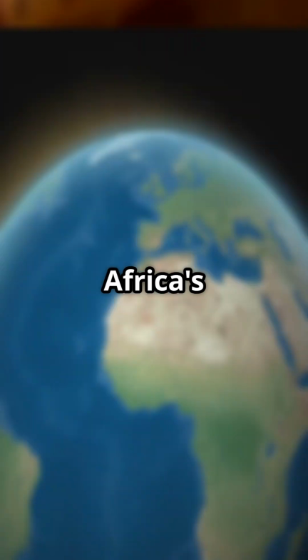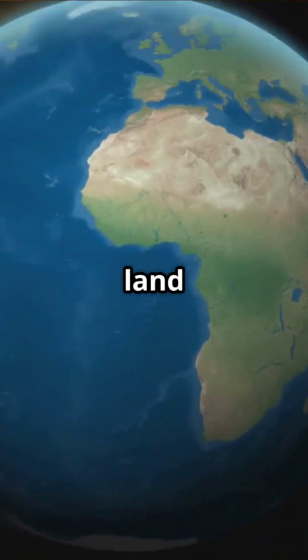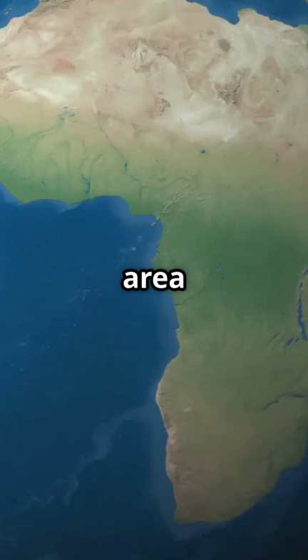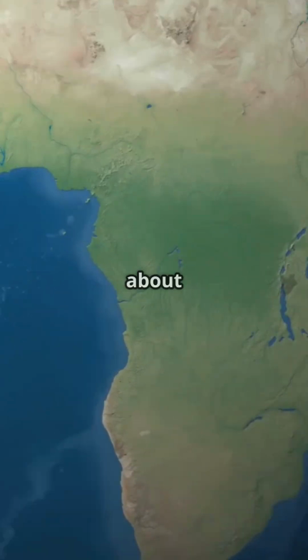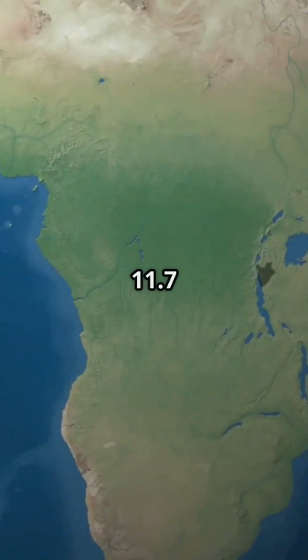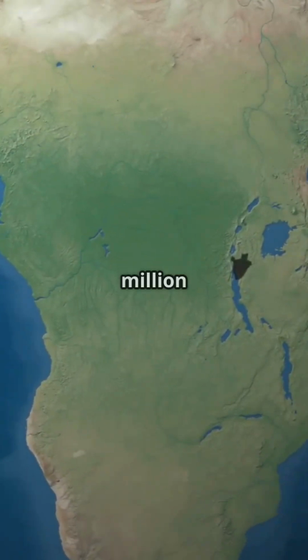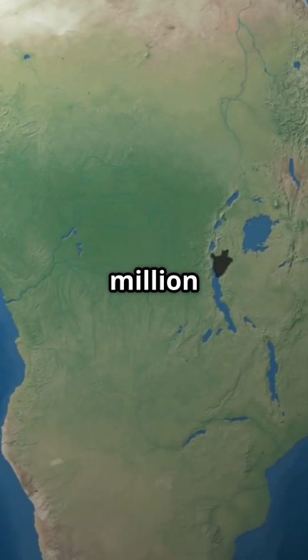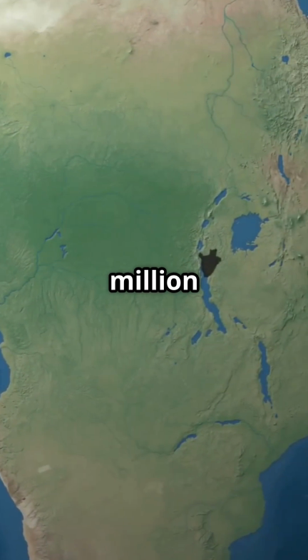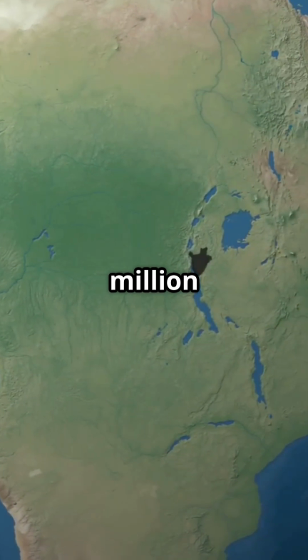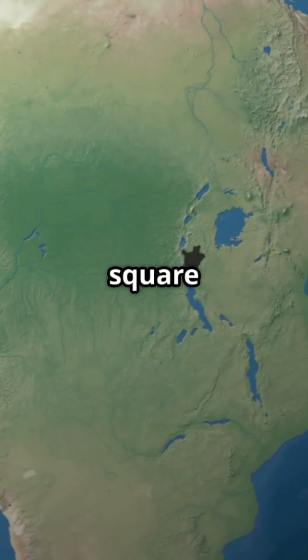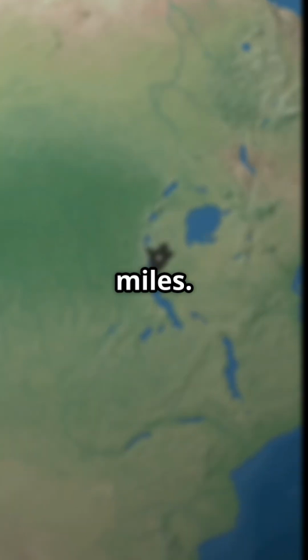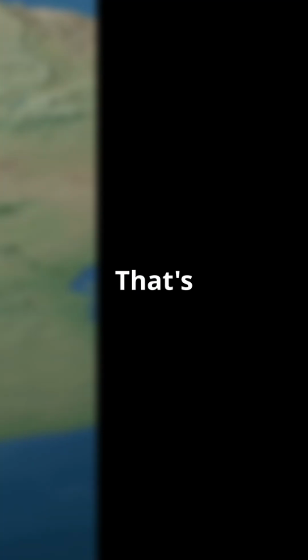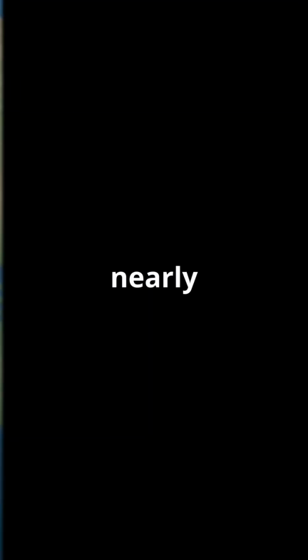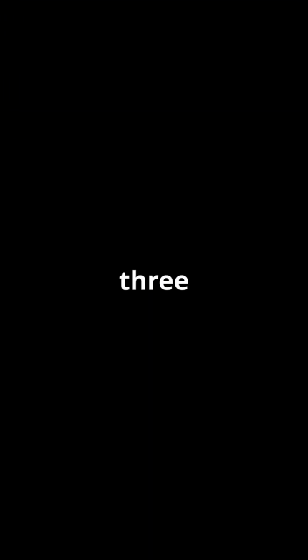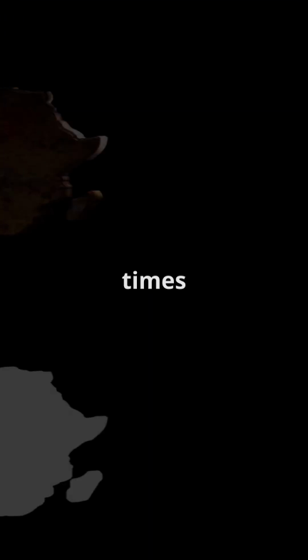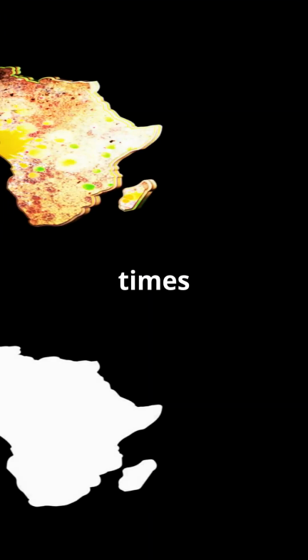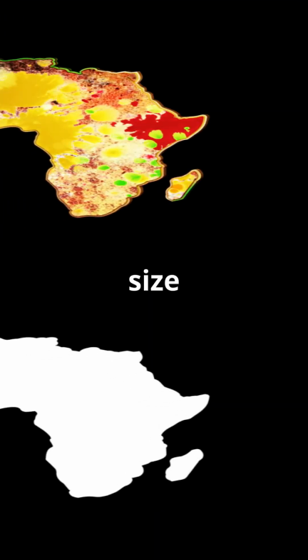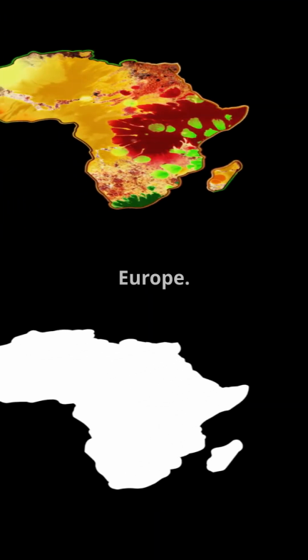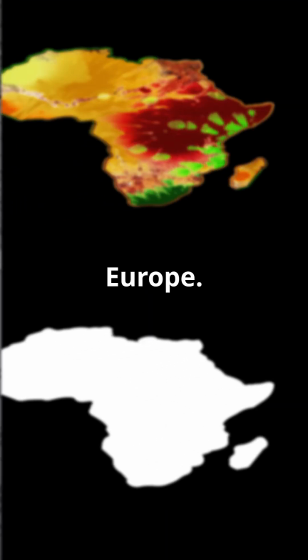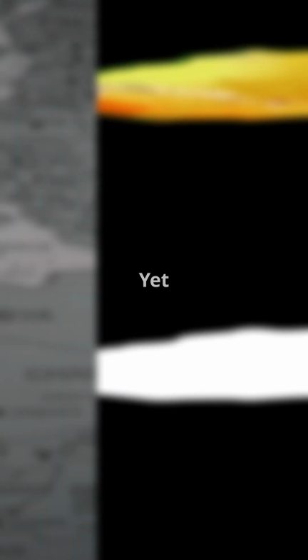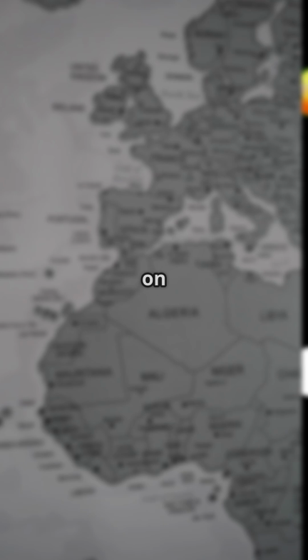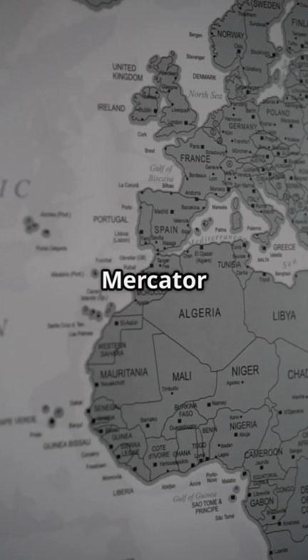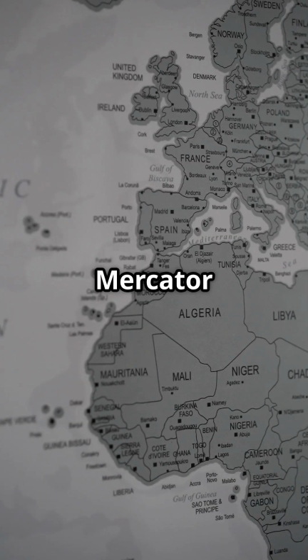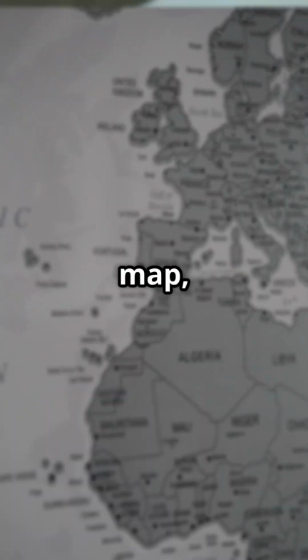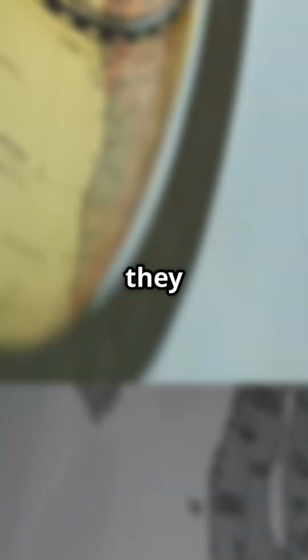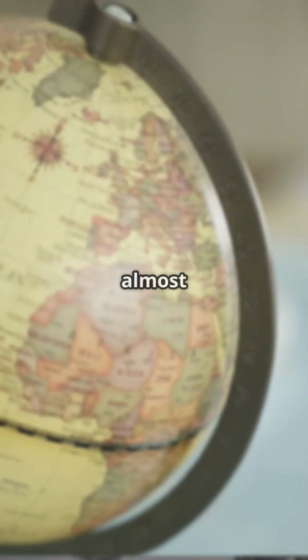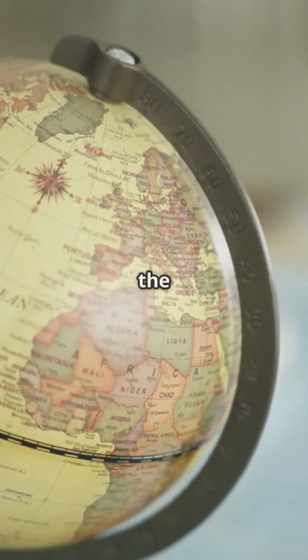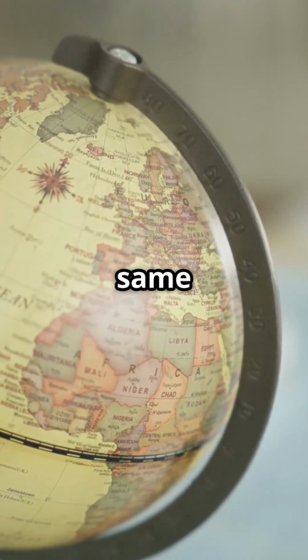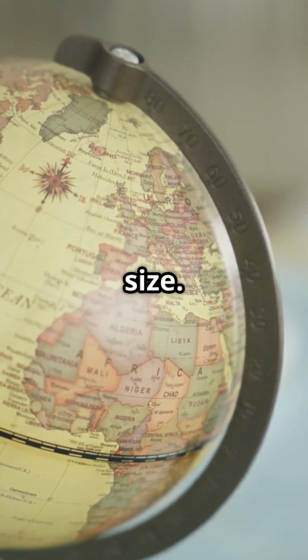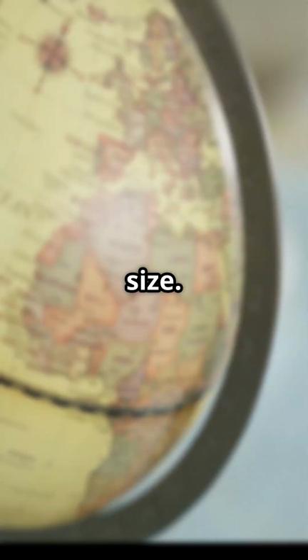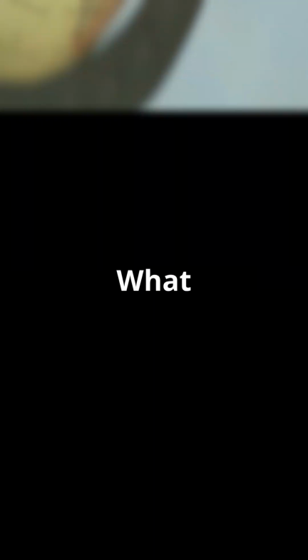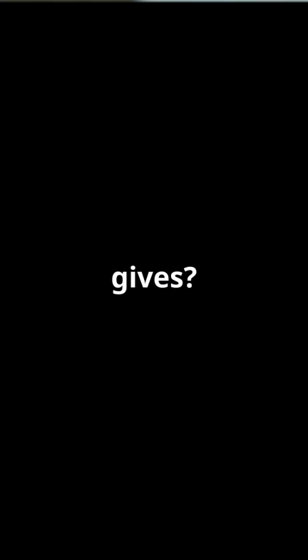Africa's land area is about 11.7 million square miles. That's nearly three times the size of Europe. Yet on the Mercator map, they look almost the same size. What gives?